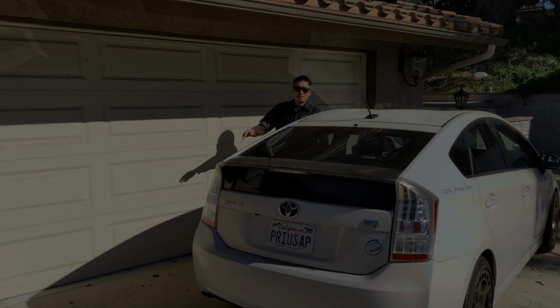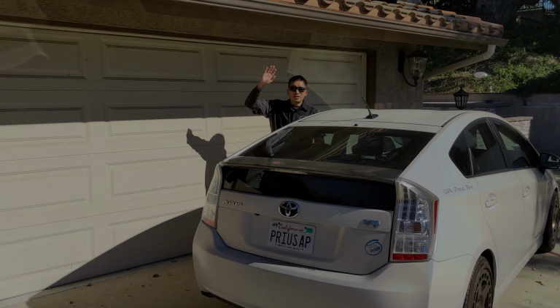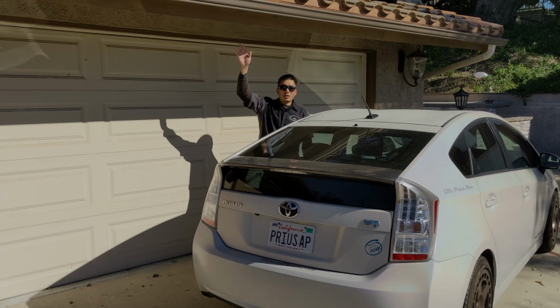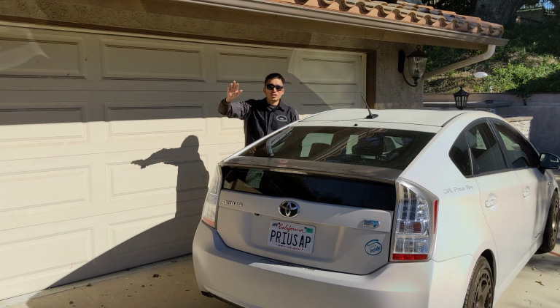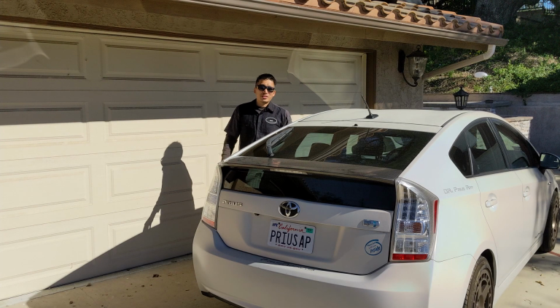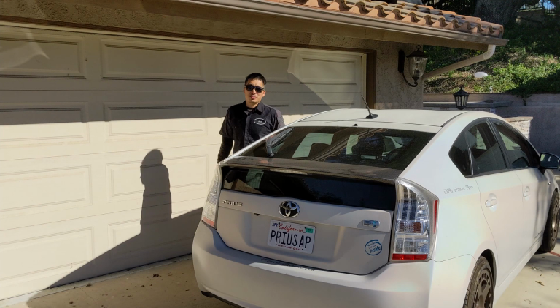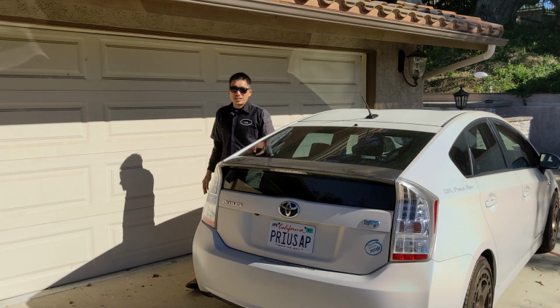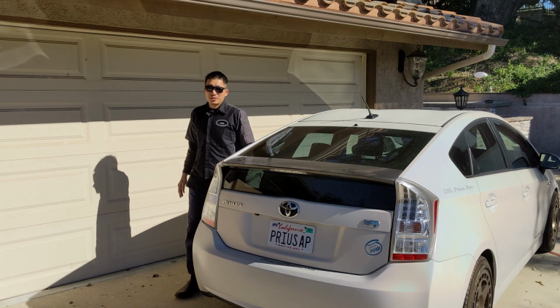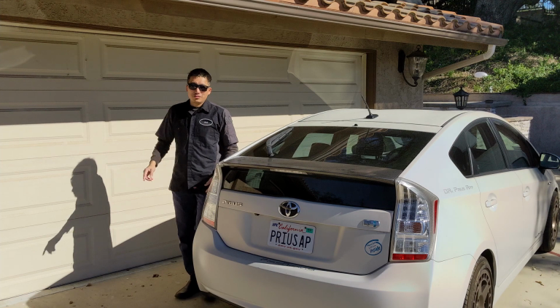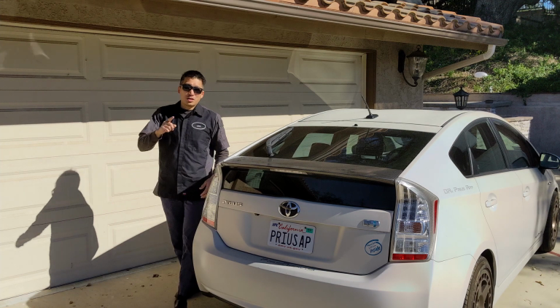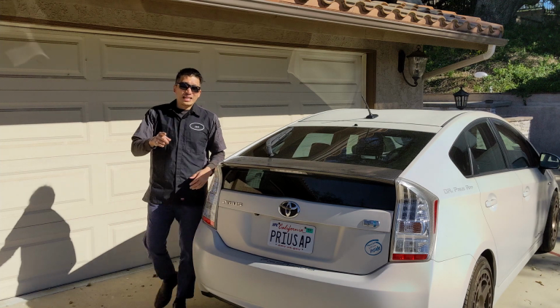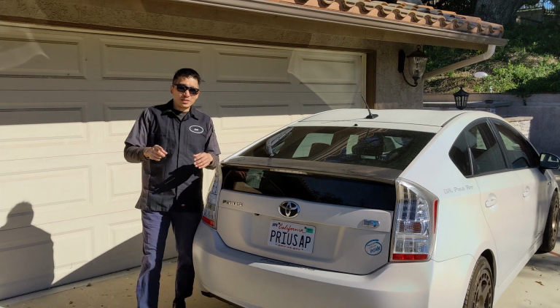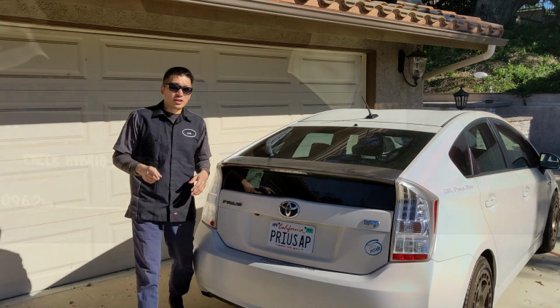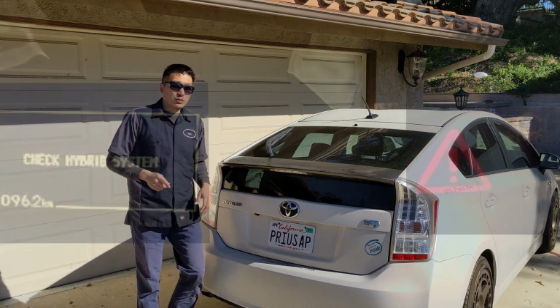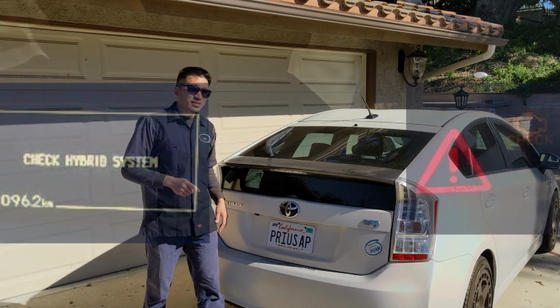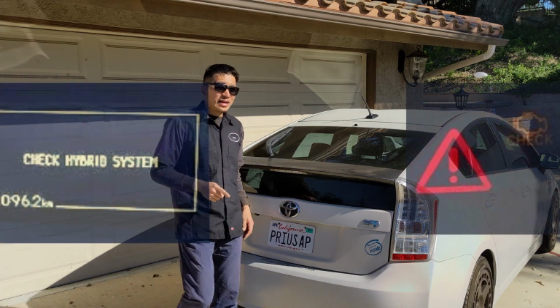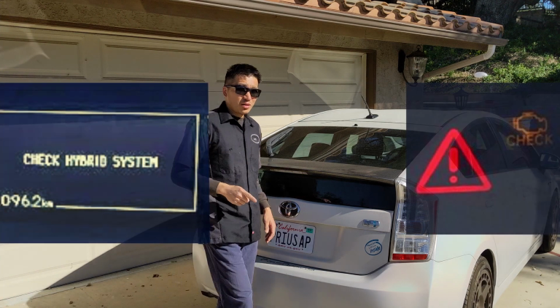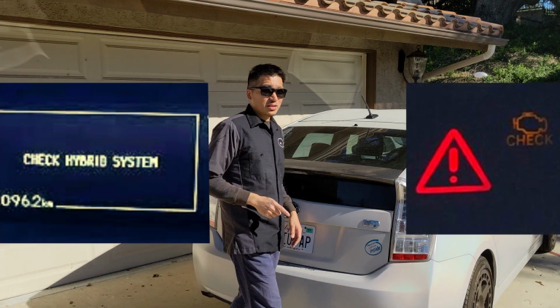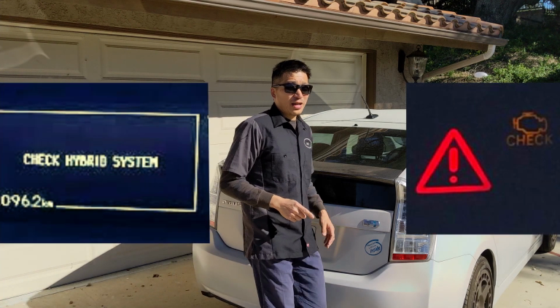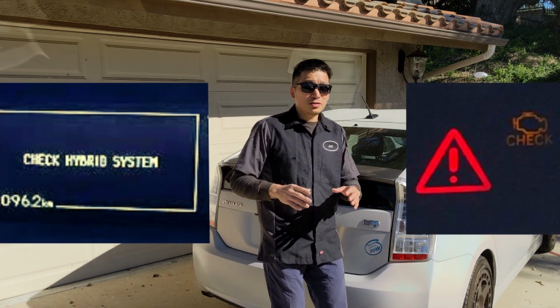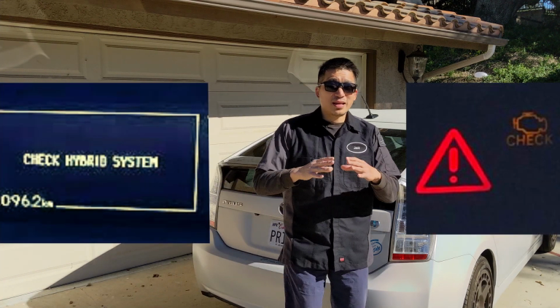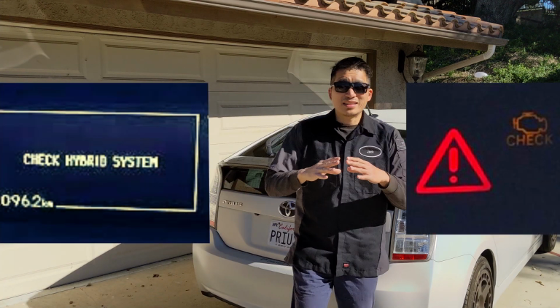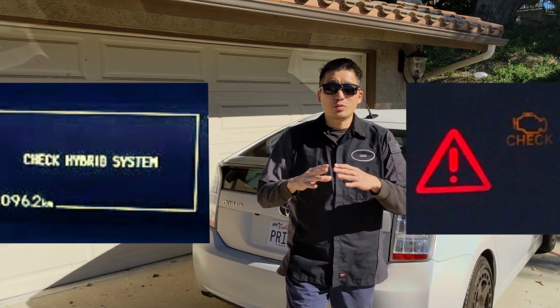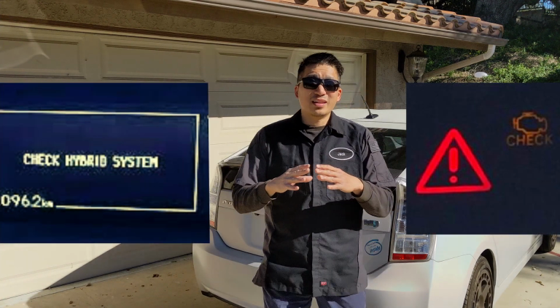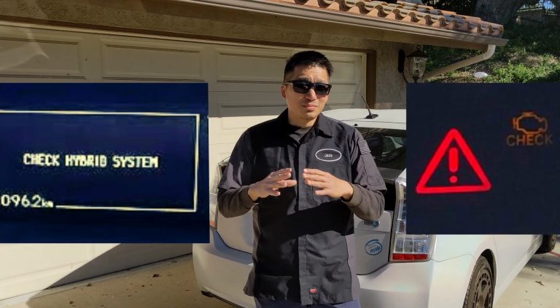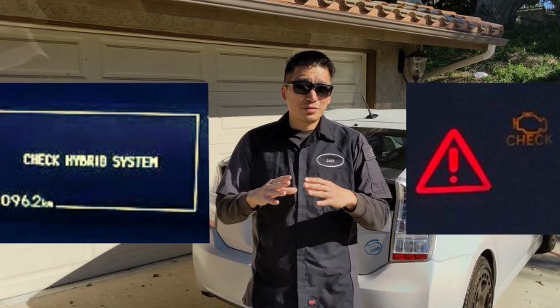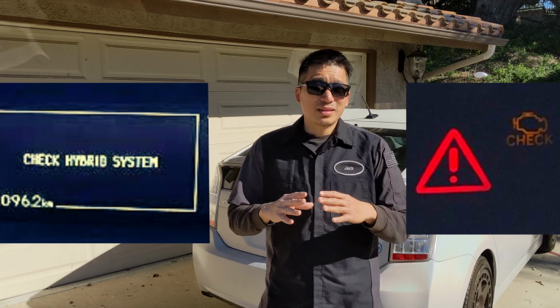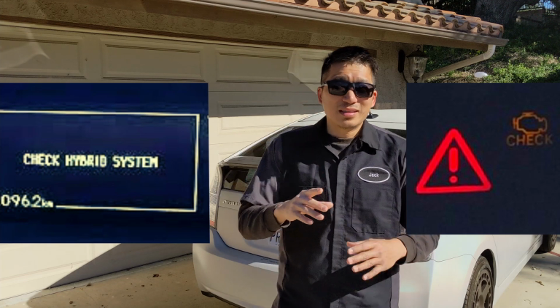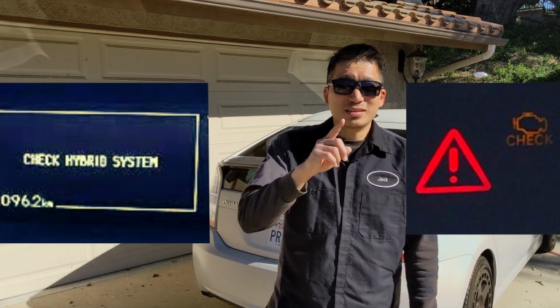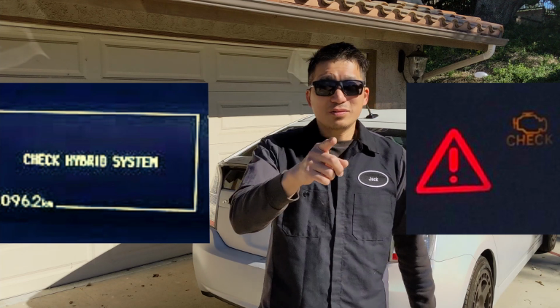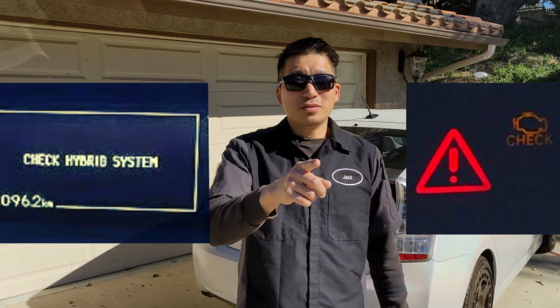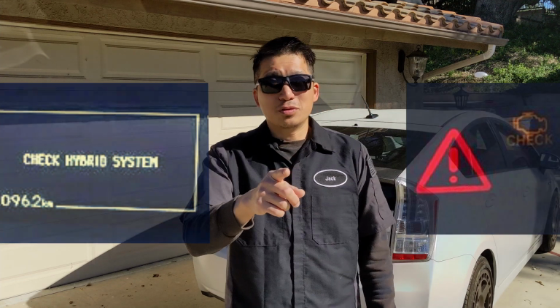Hello everyone, this is Jack from Dr. Priest app. If your car is having the check hybrid system light or the triangle light on with the lithium battery, then this is the video for you.